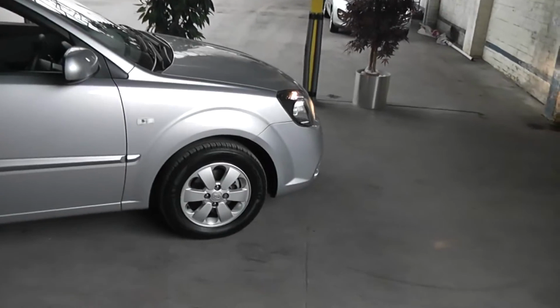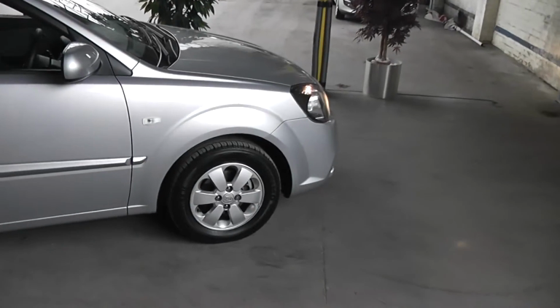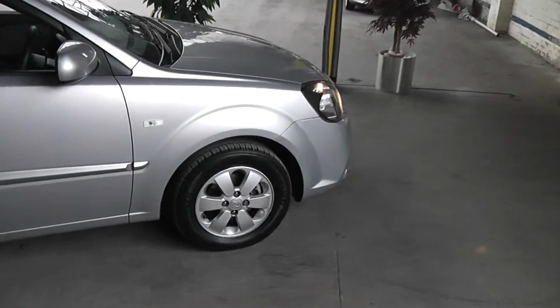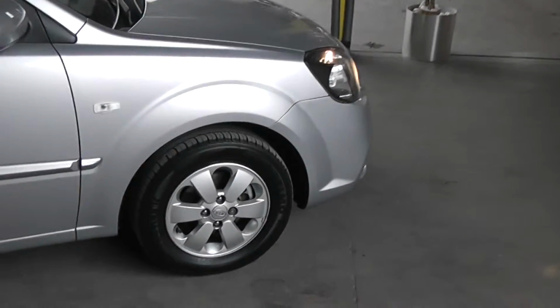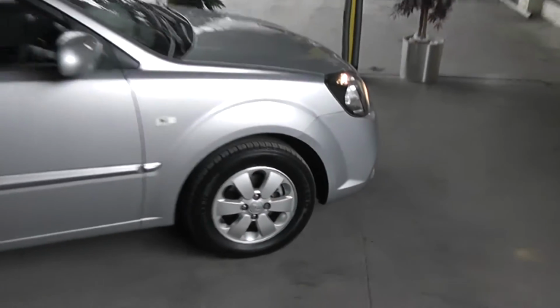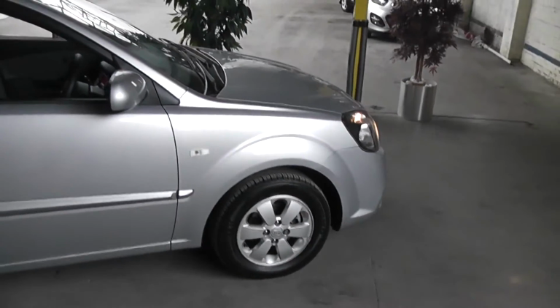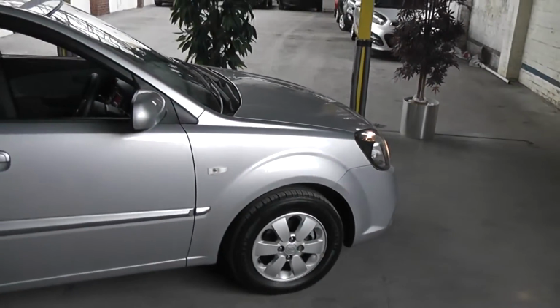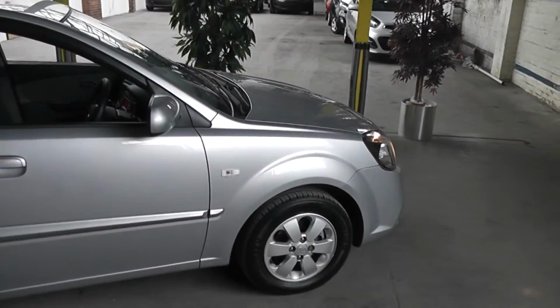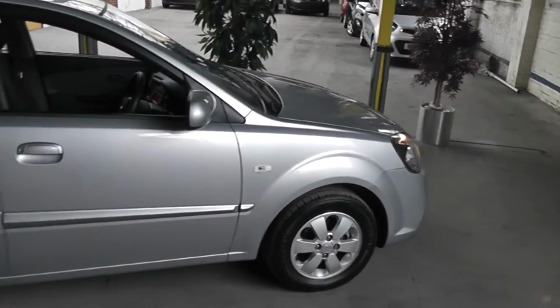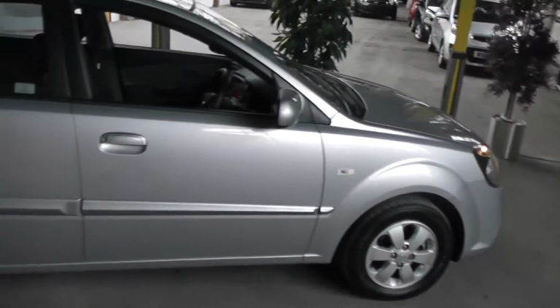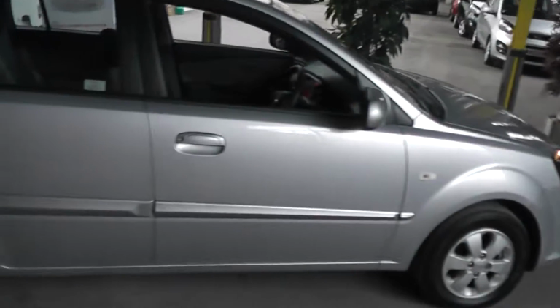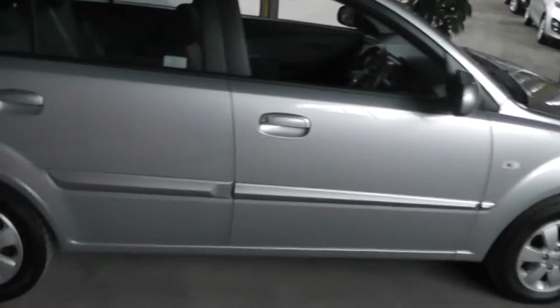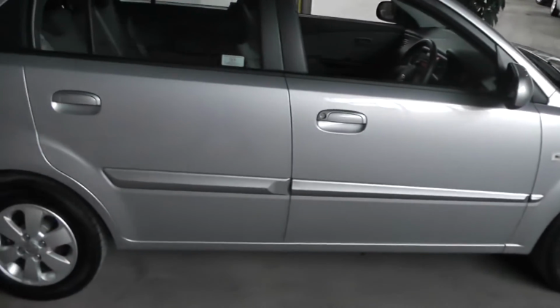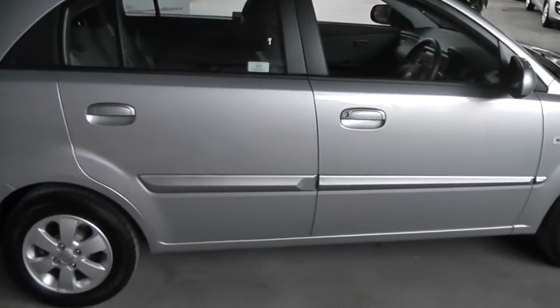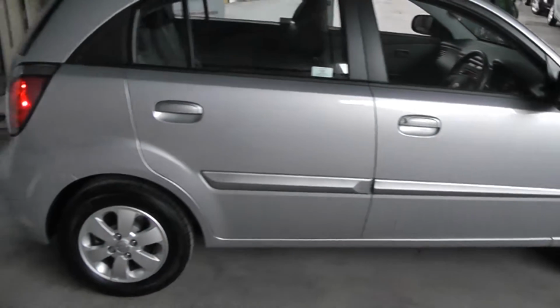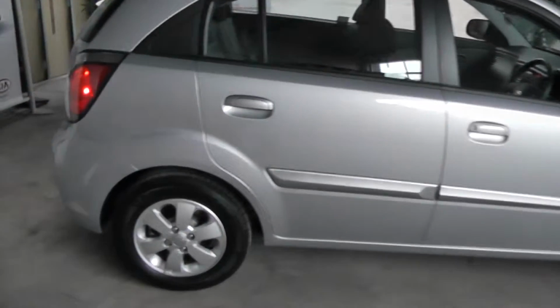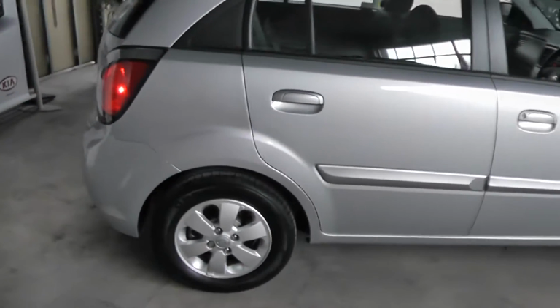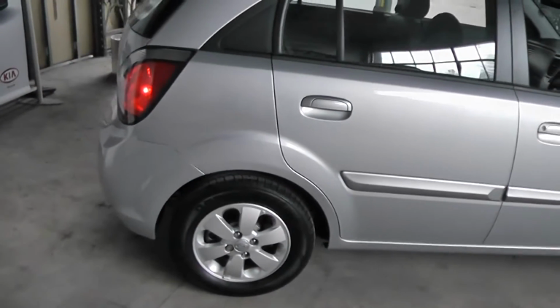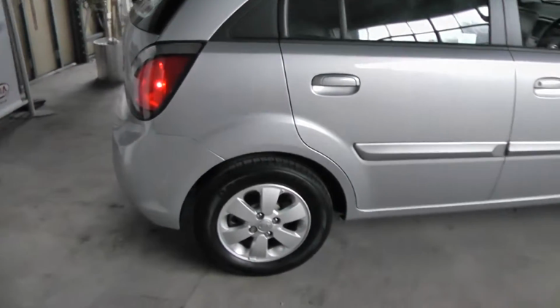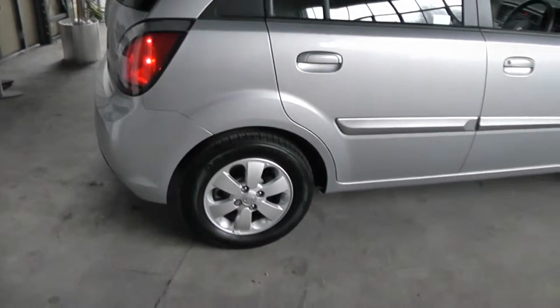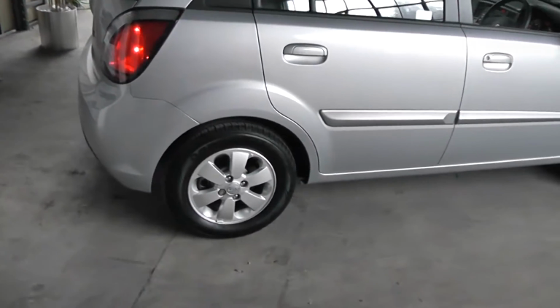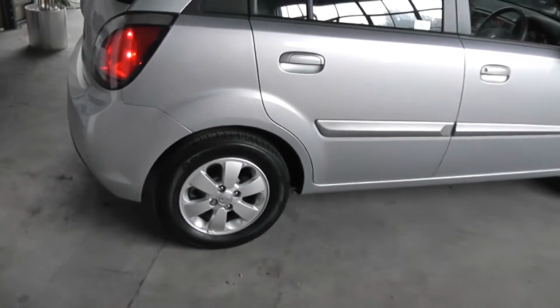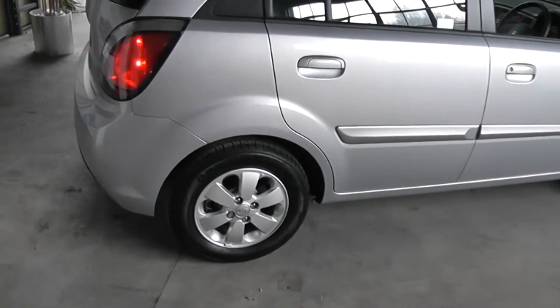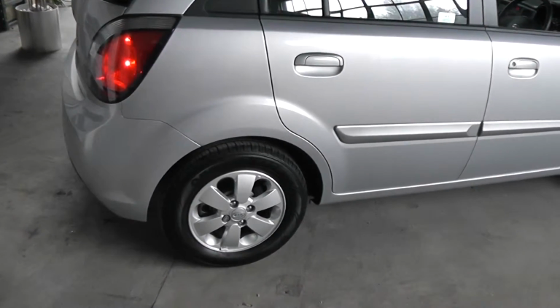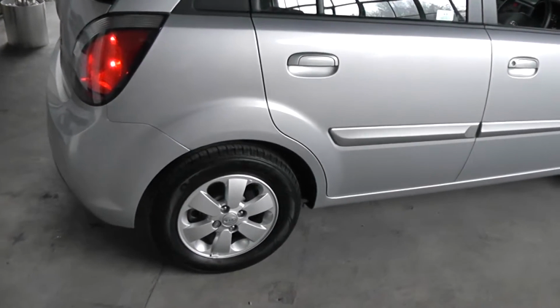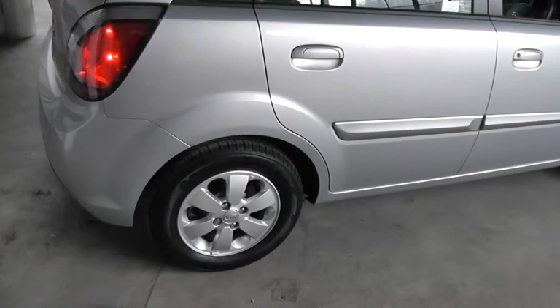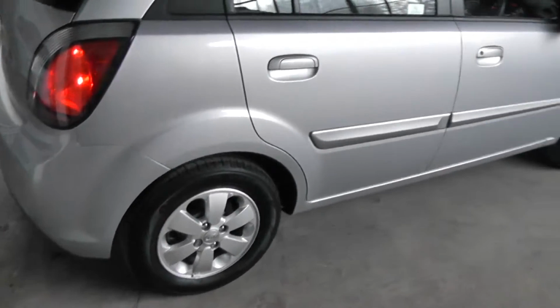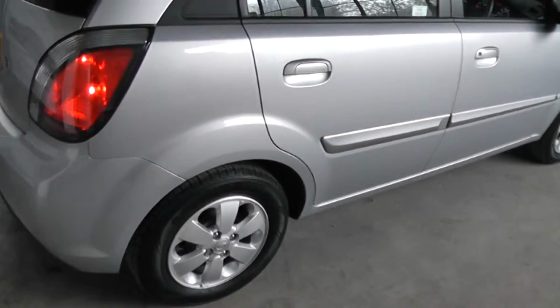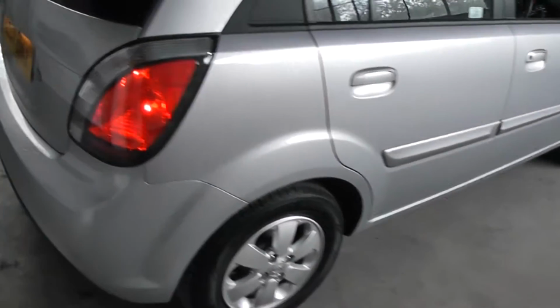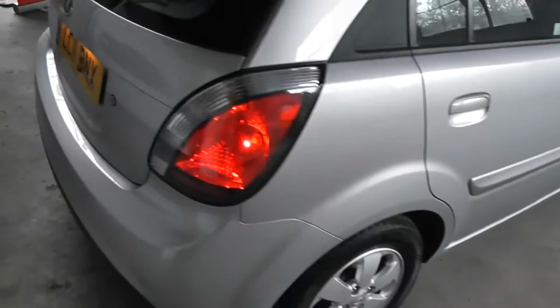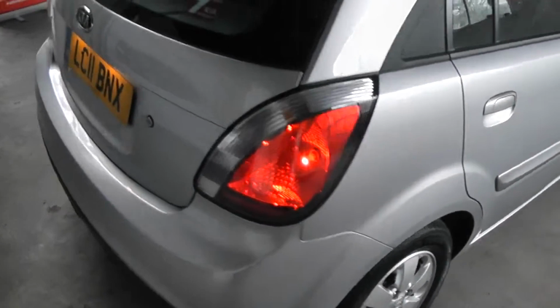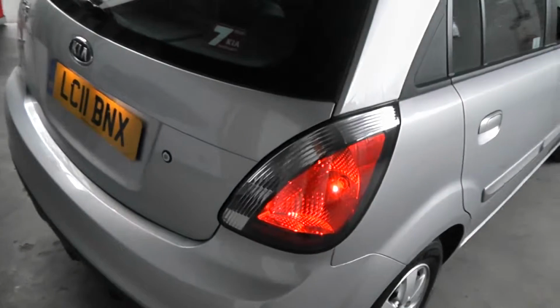The car has 4 alloy wheels, side indicating repeaters, and side protection door trims. All the alloys are in excellent condition. The tyres are really in between 6 and 7 millimetres. The specification on this car is absolutely excellent.